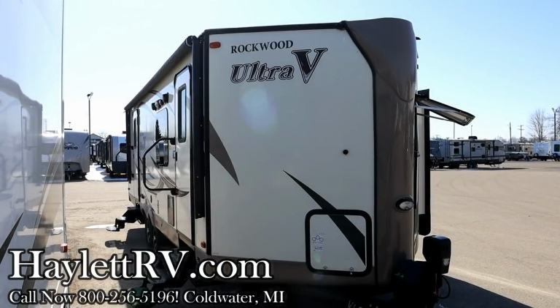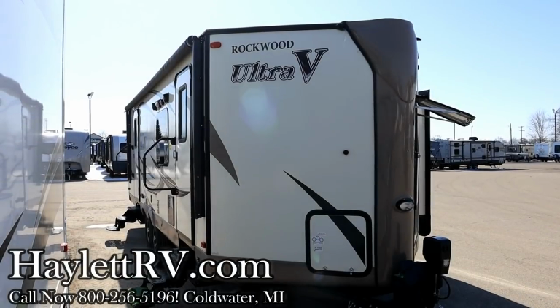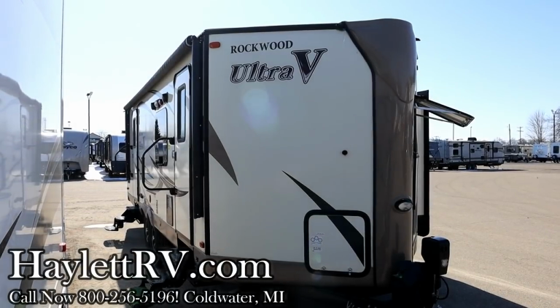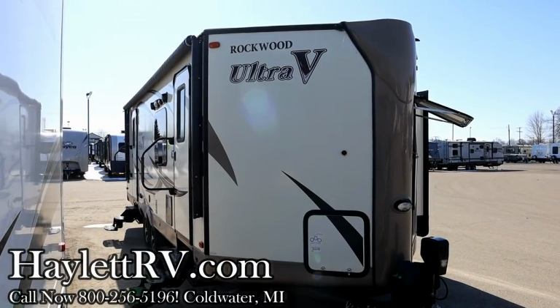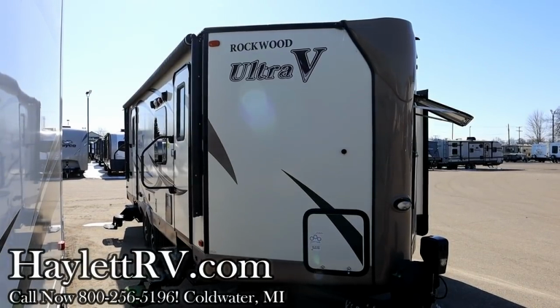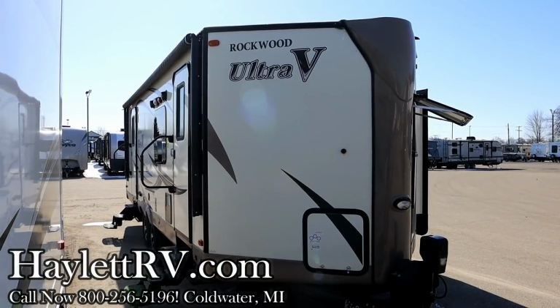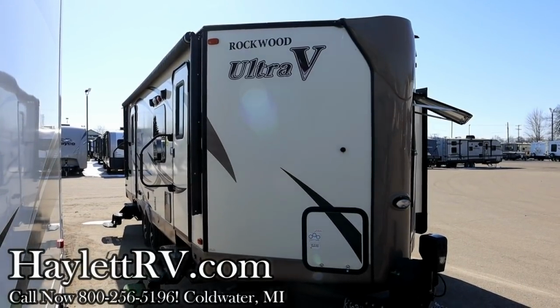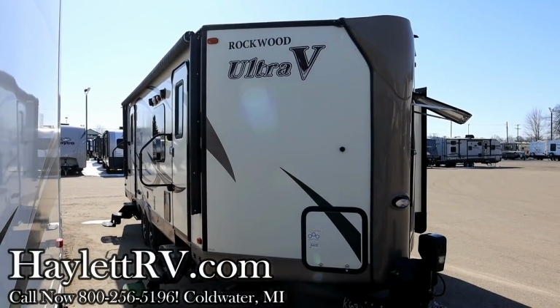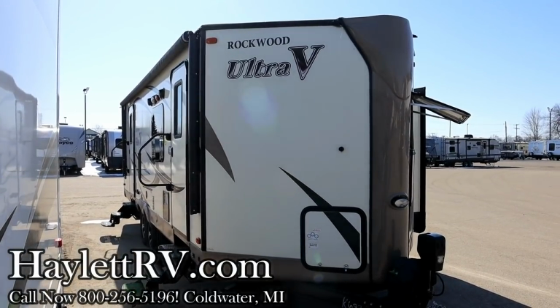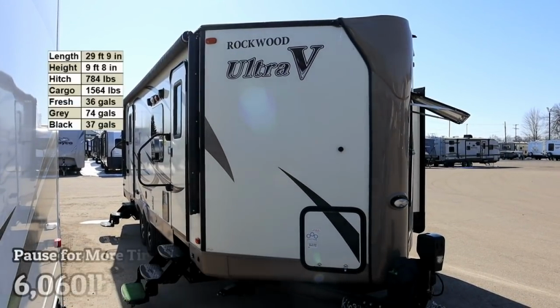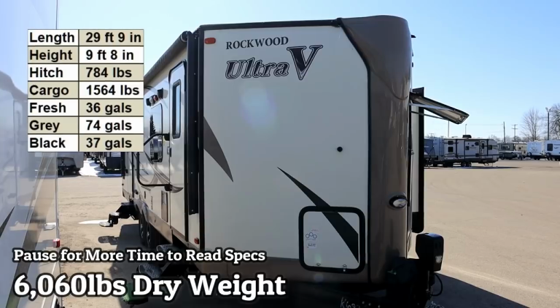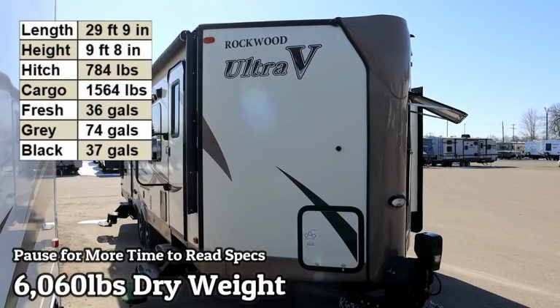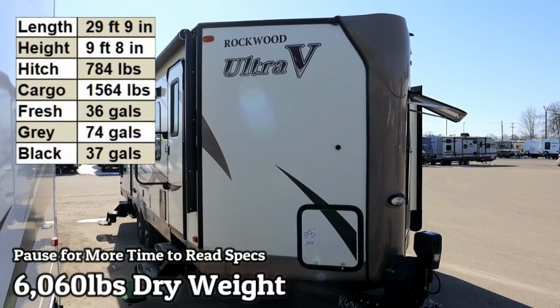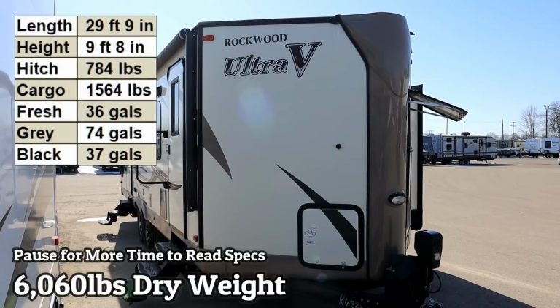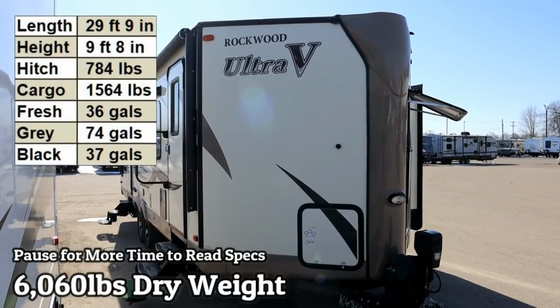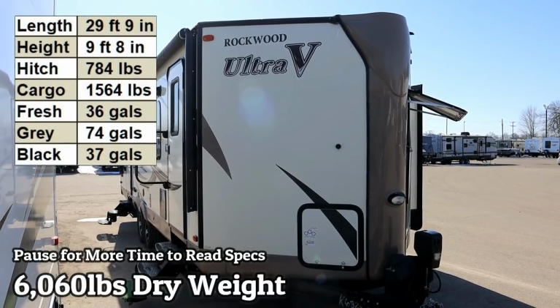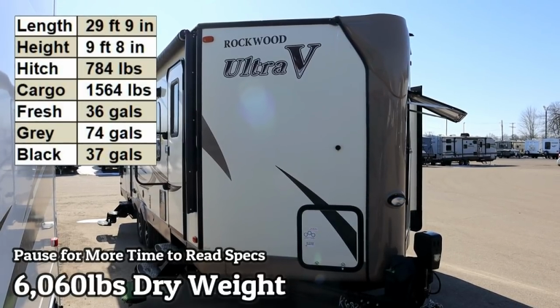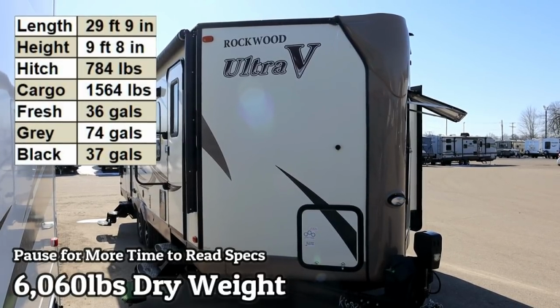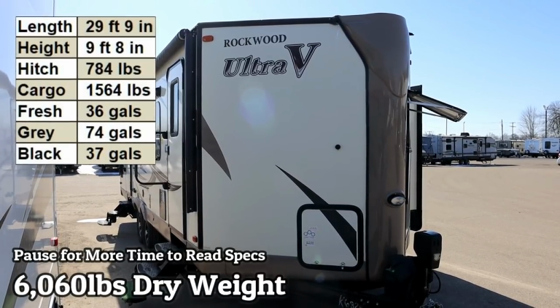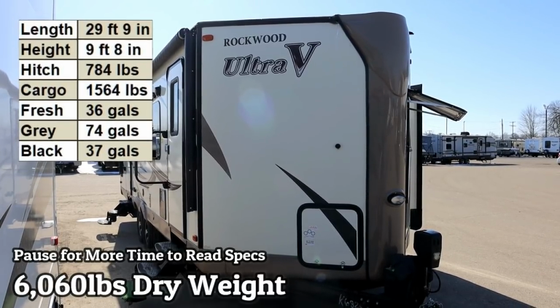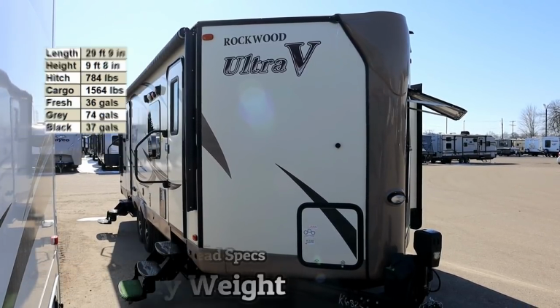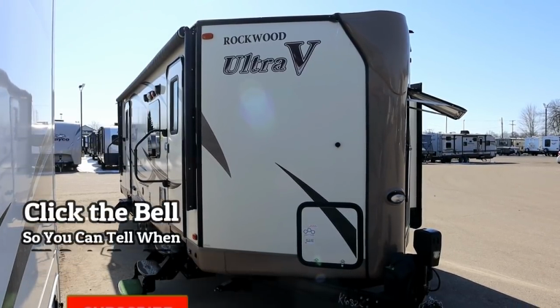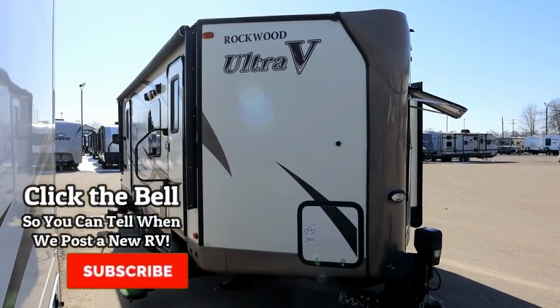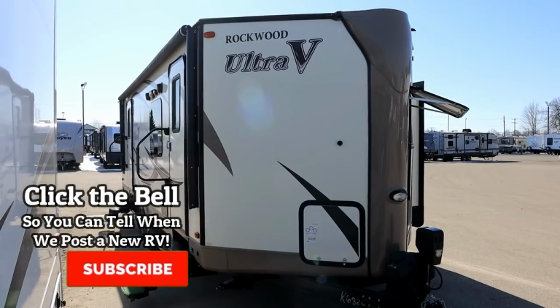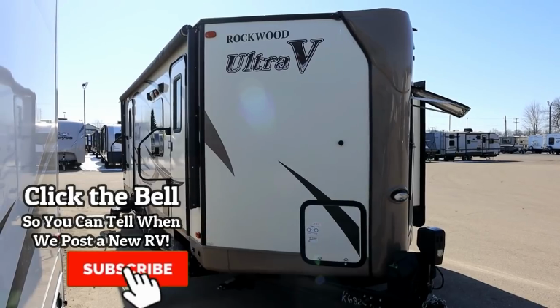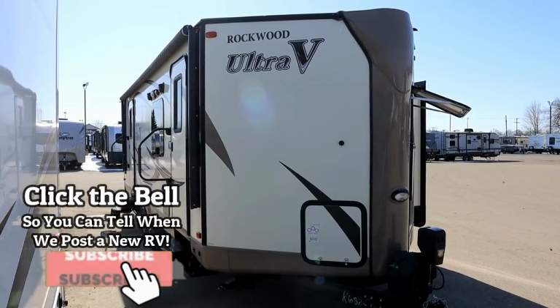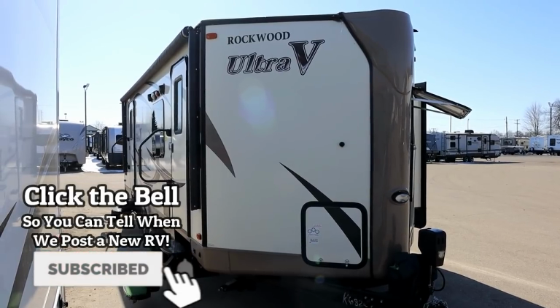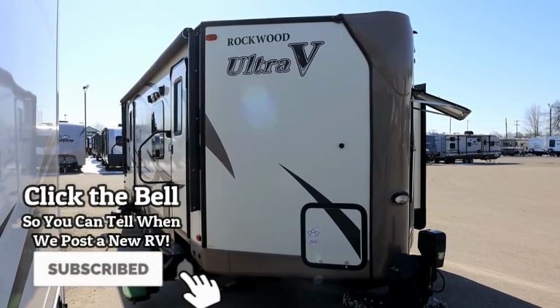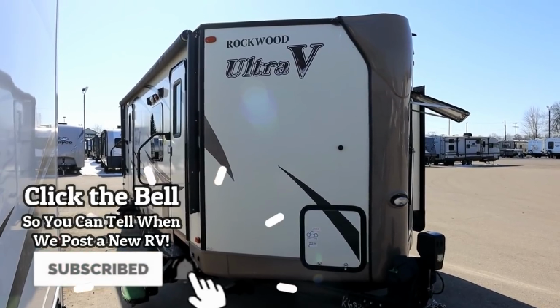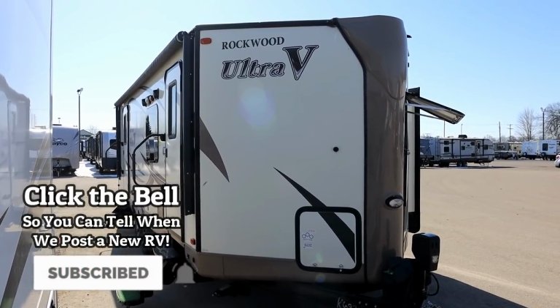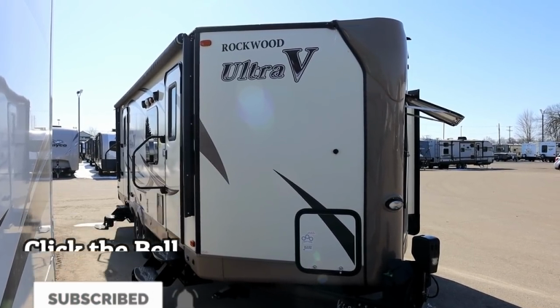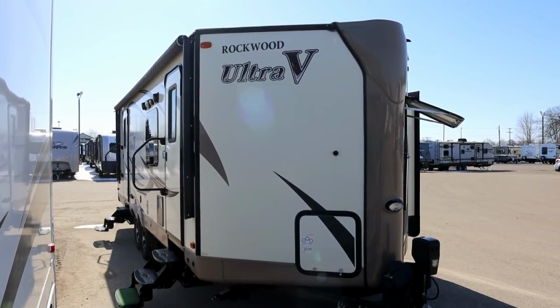6,060 pounds — Rockwood two-slide Ultra V with private queen bed slide bedroom, coming in under 6,100 pounds. Not too bad, giving you a bedside and half-ton tow ability. Here at Haylet RV of Coldwater, Michigan.